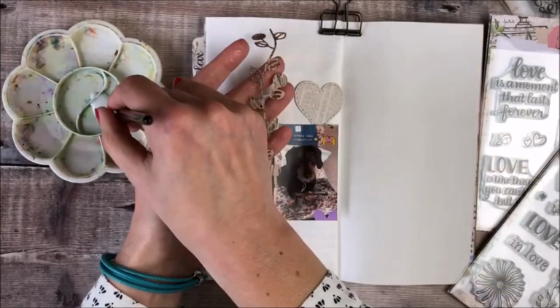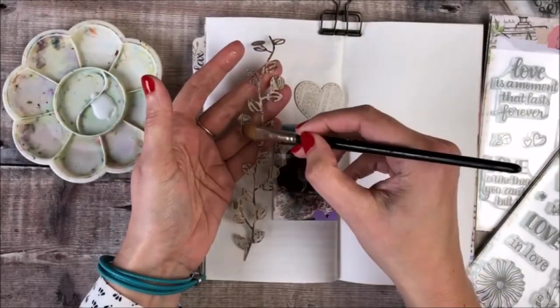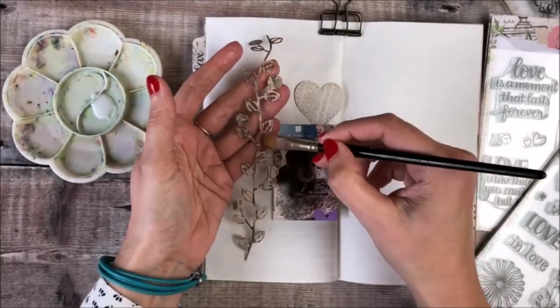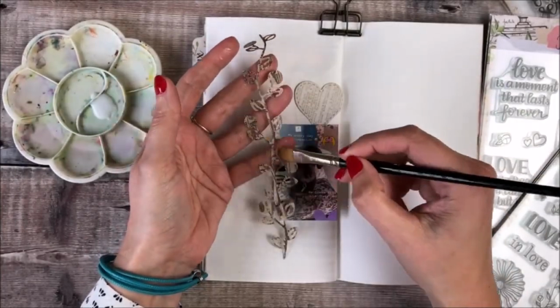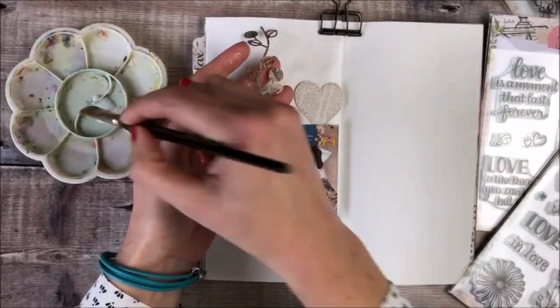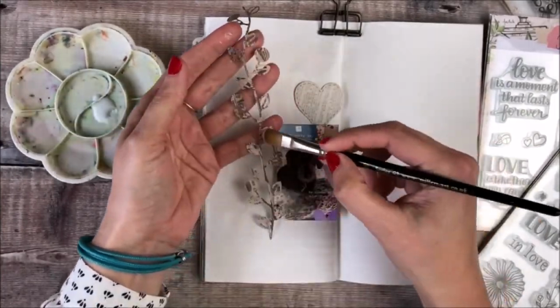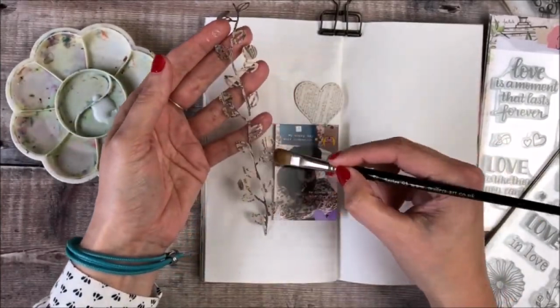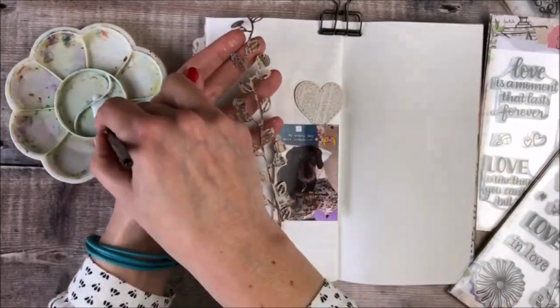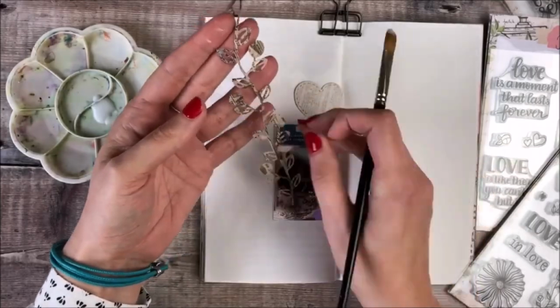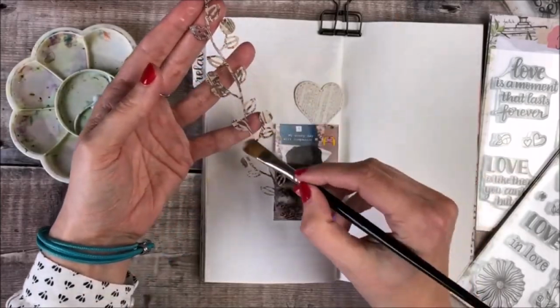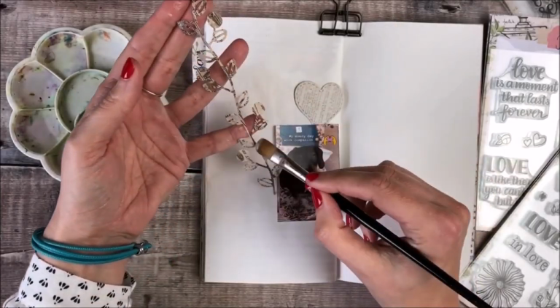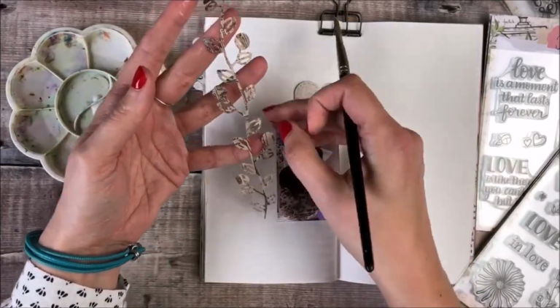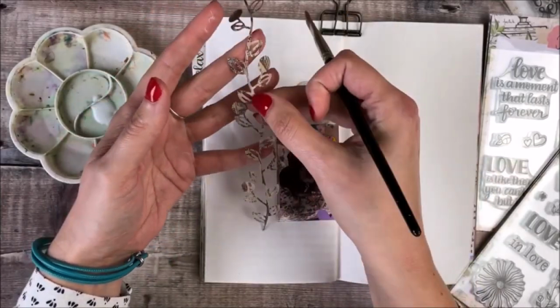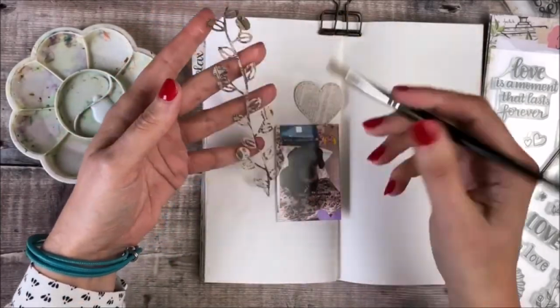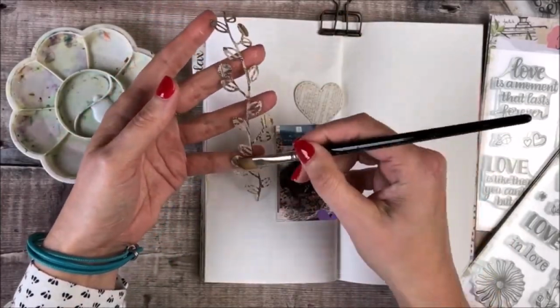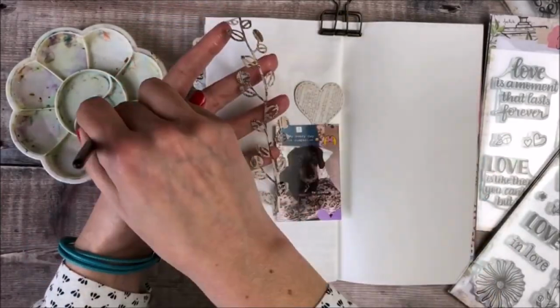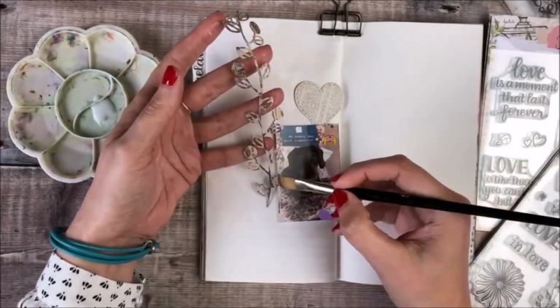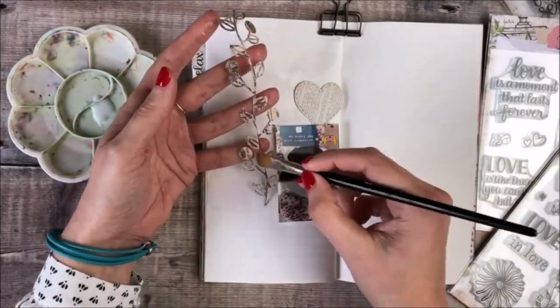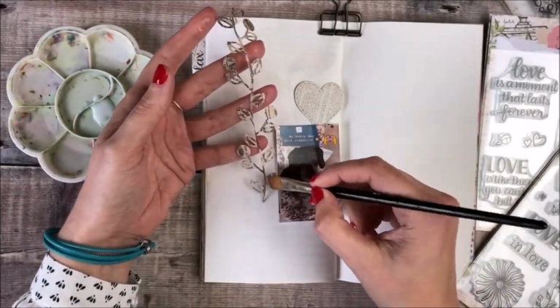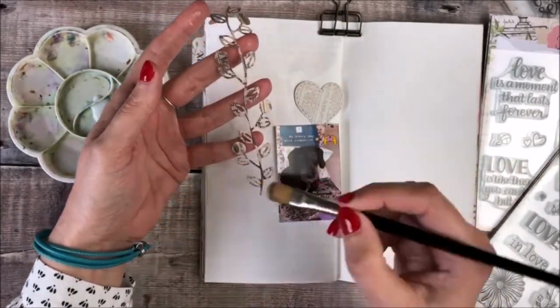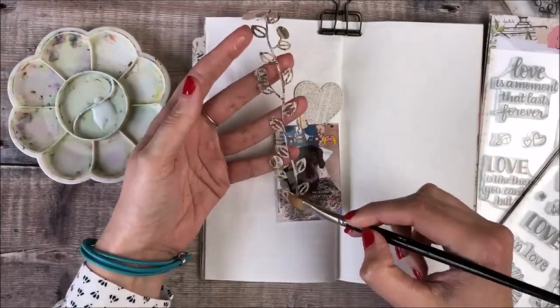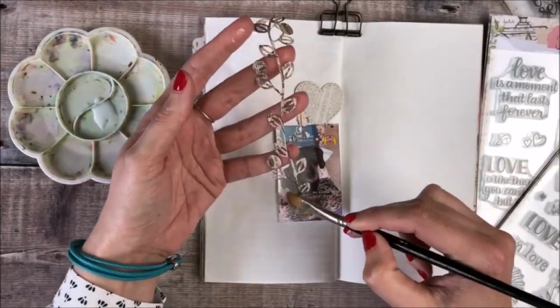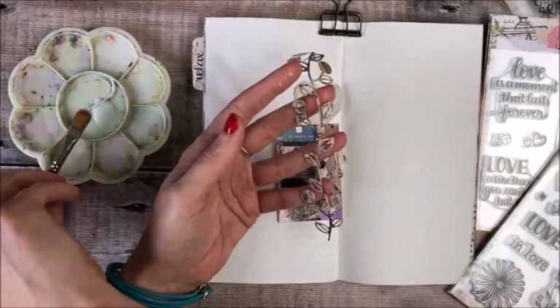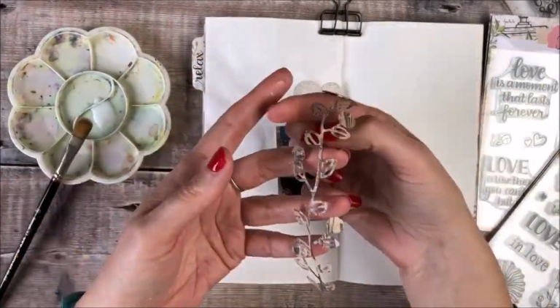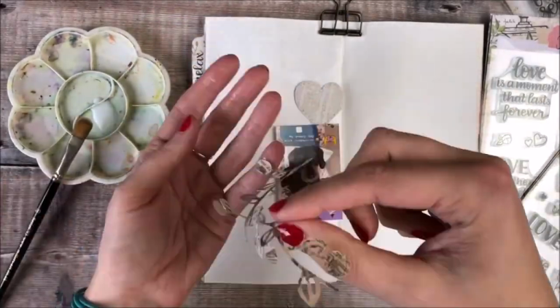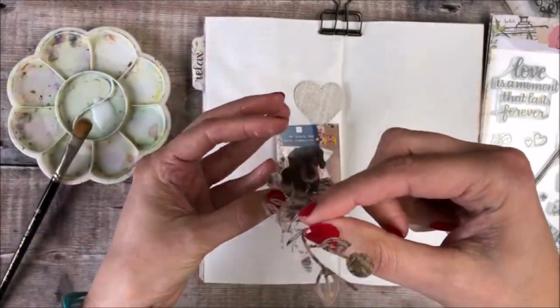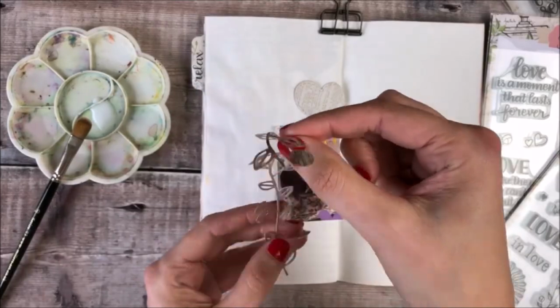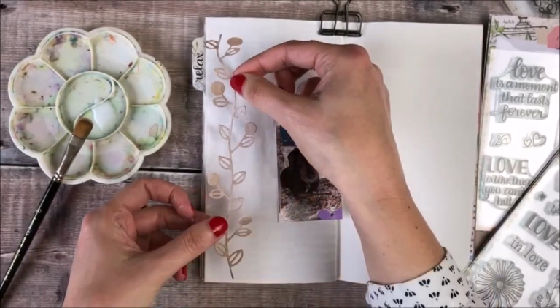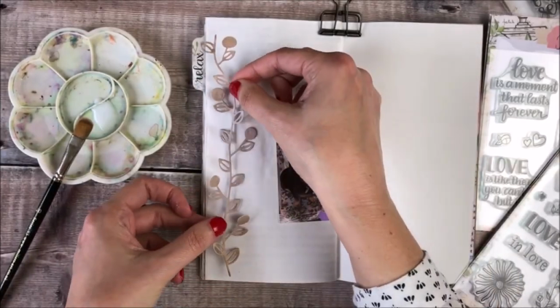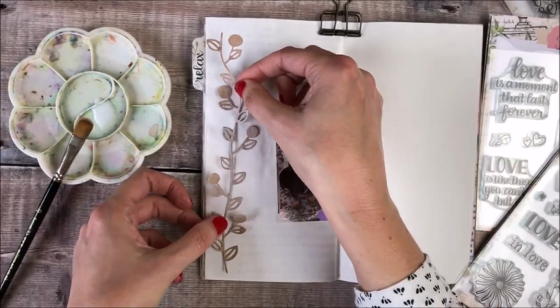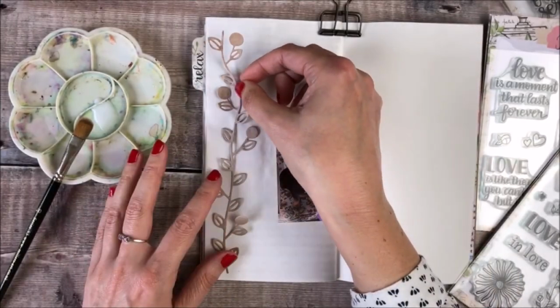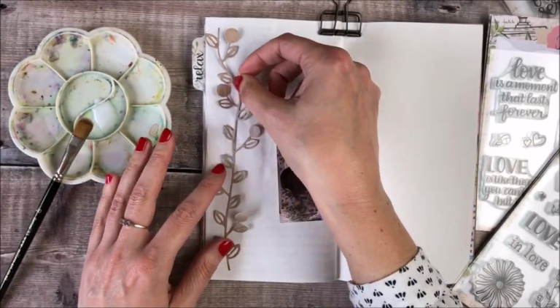So I'm going to stick this floral die cut all along the left hand side of my page and I'm just using some clear PVA glue.